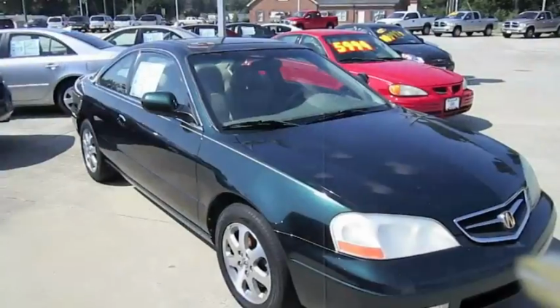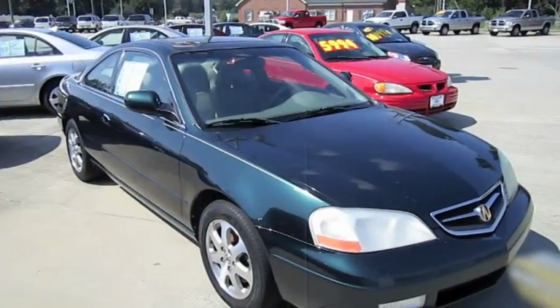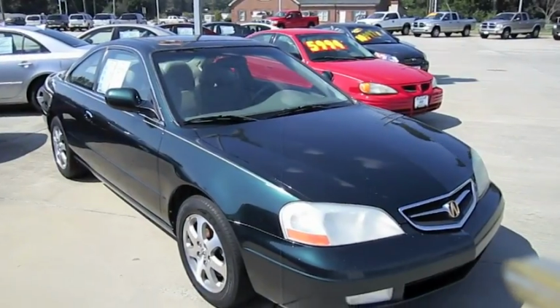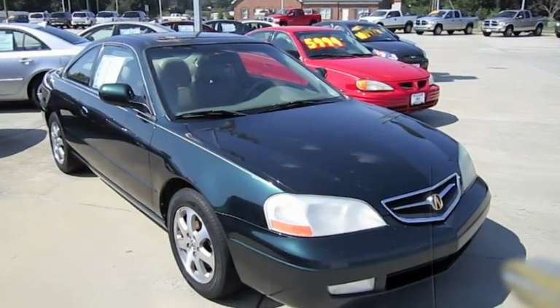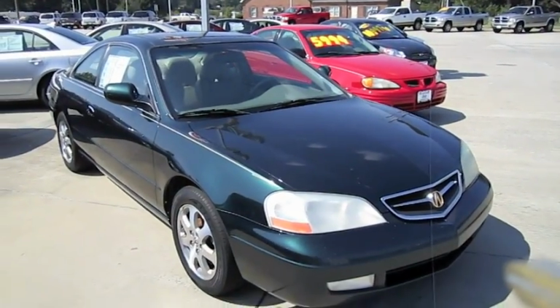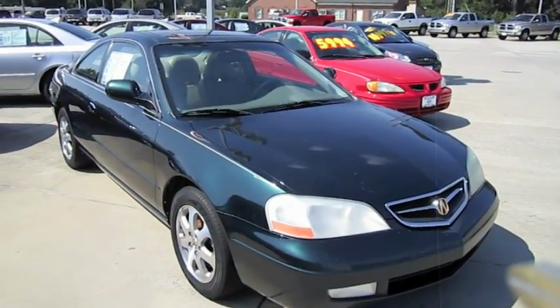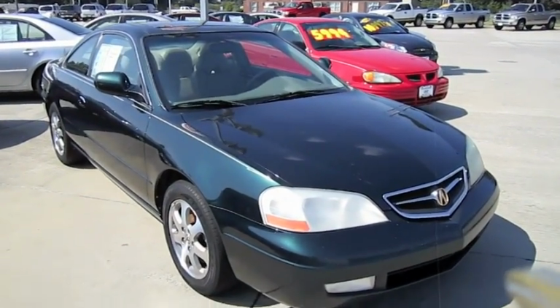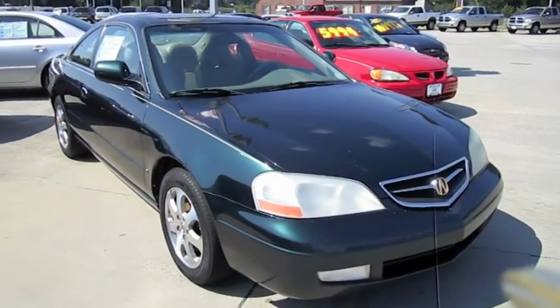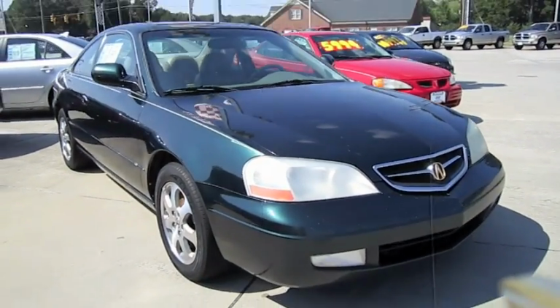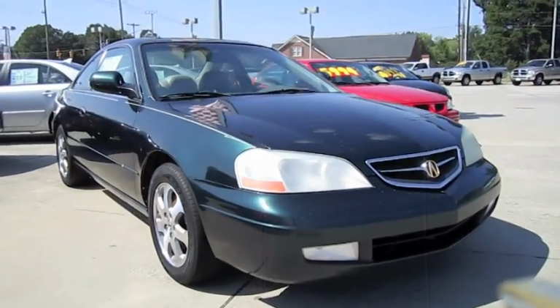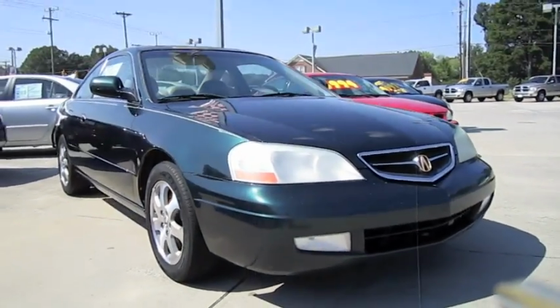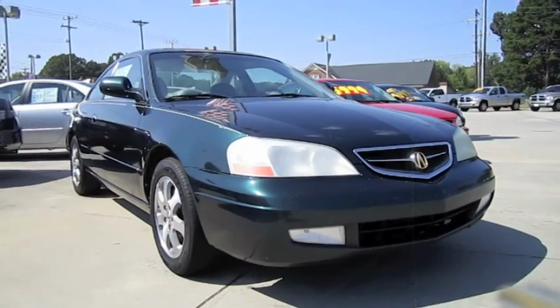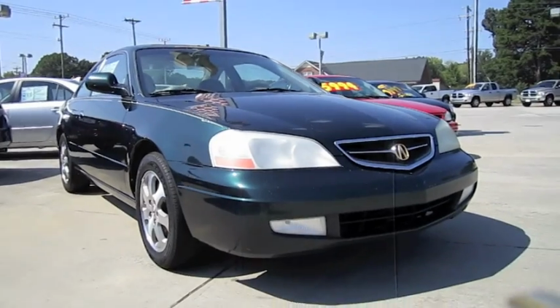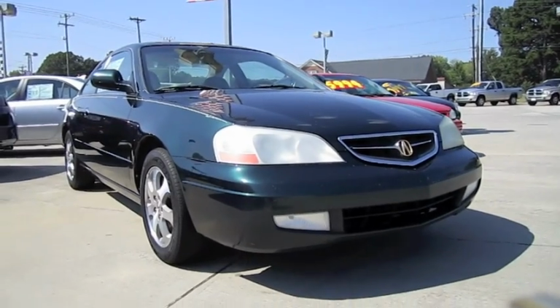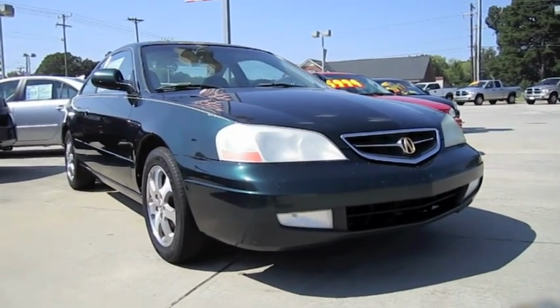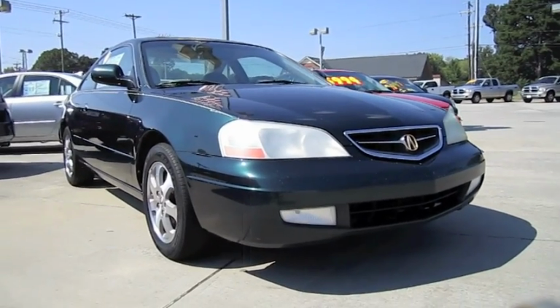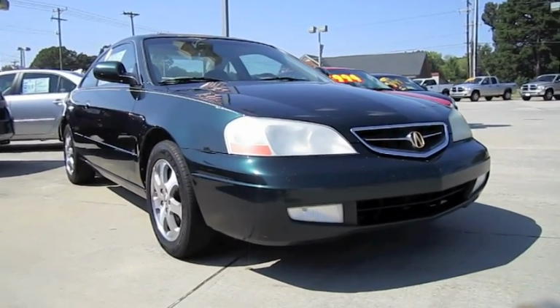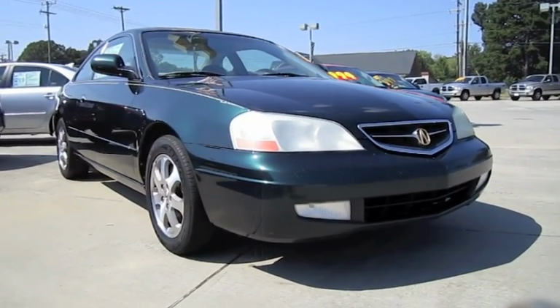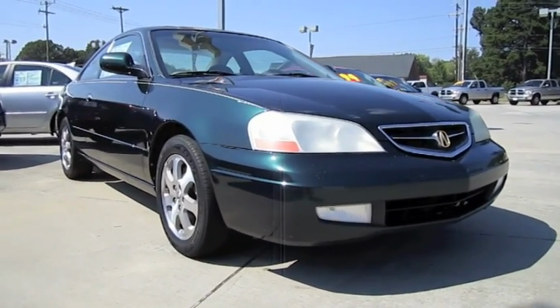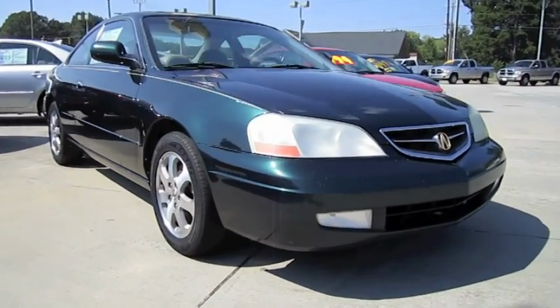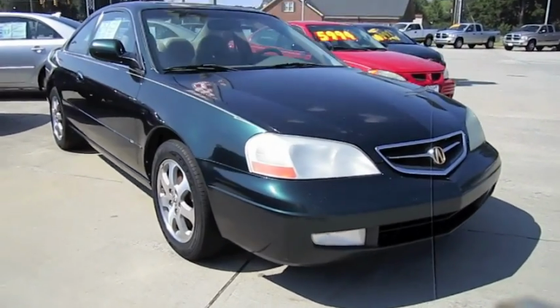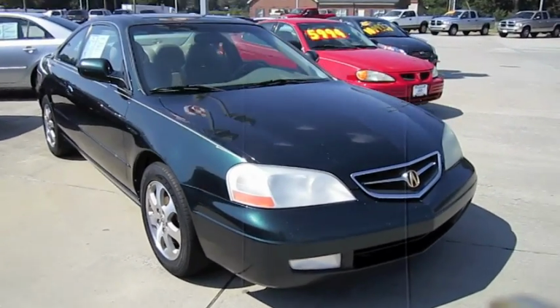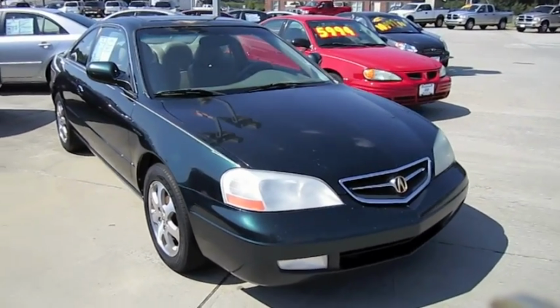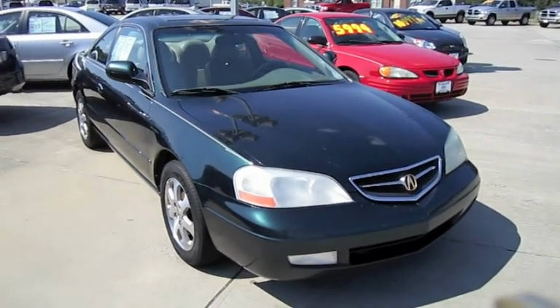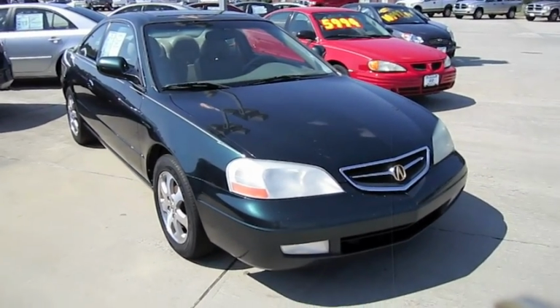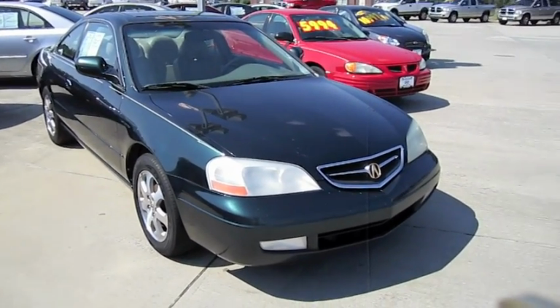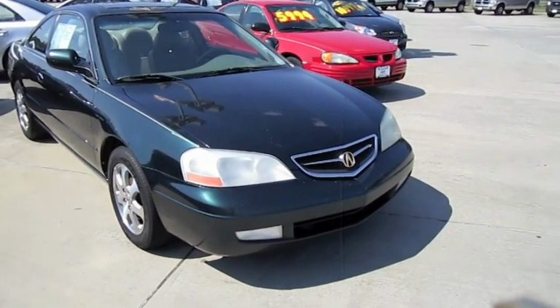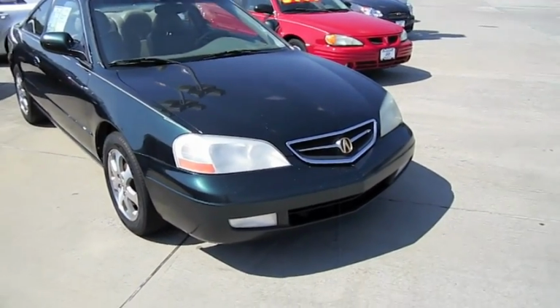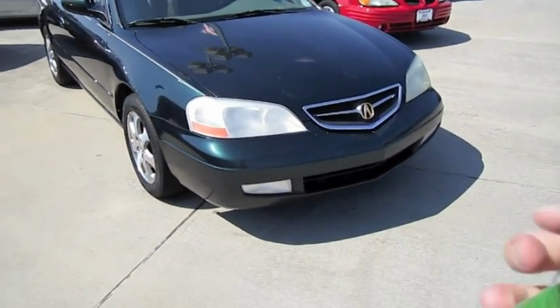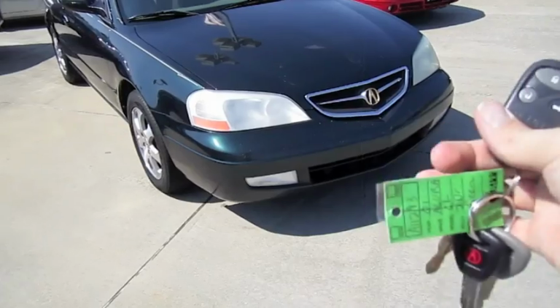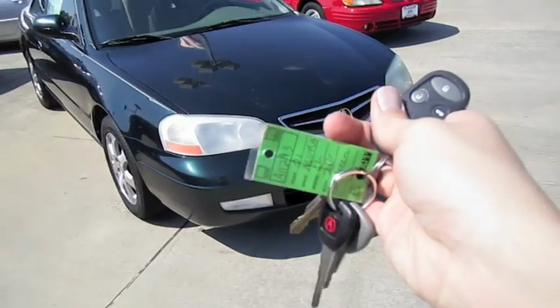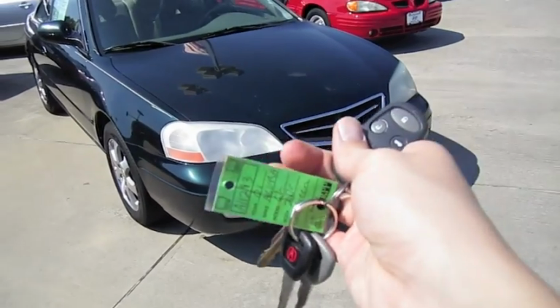Well guys, hope you enjoyed the in-depth tour on the 2001 Acura CL. Be sure to catch me next time — there's a lot more where that came from. Take care everybody.